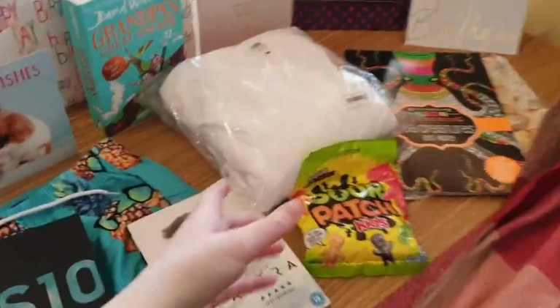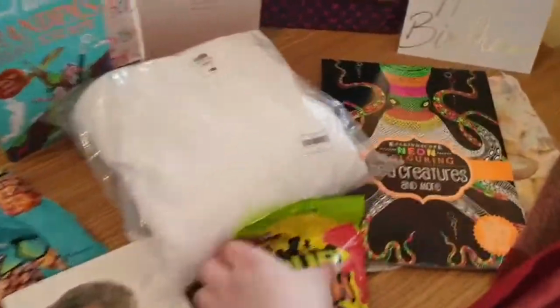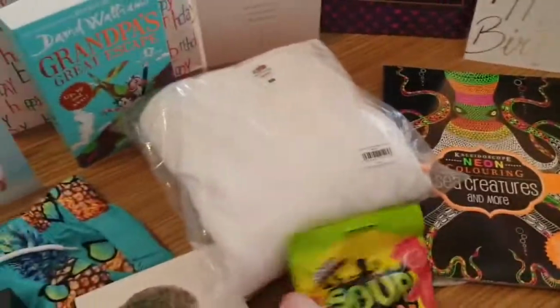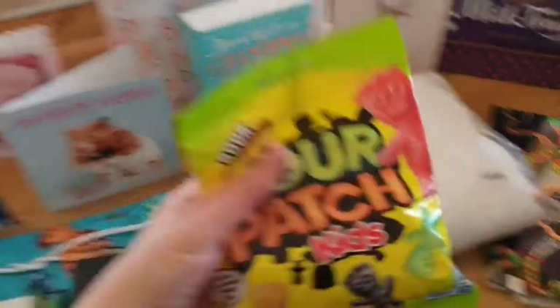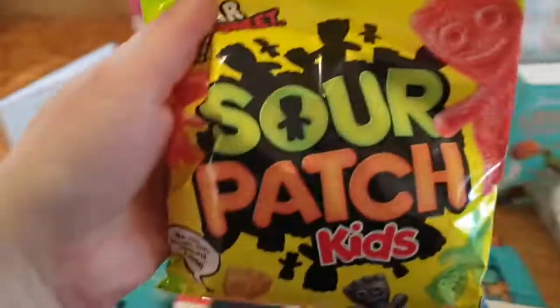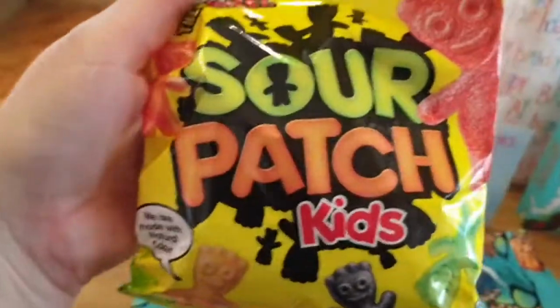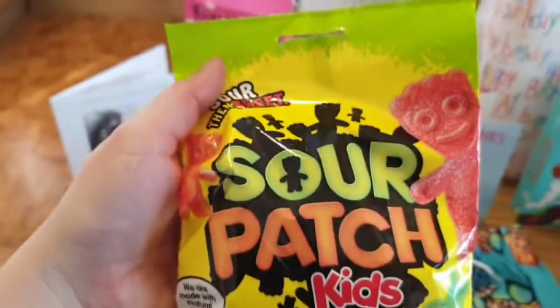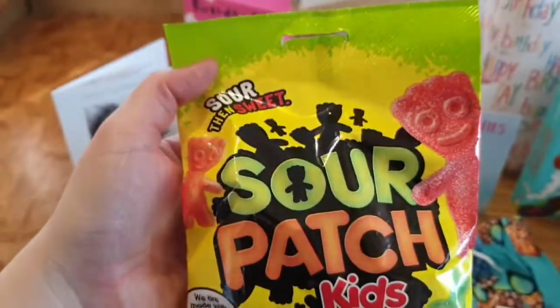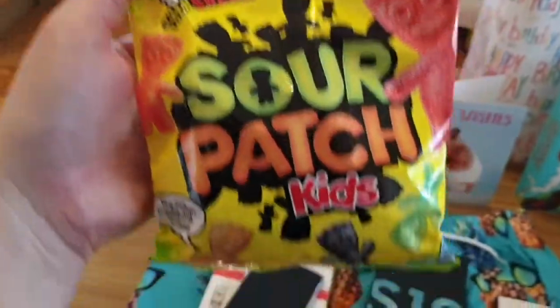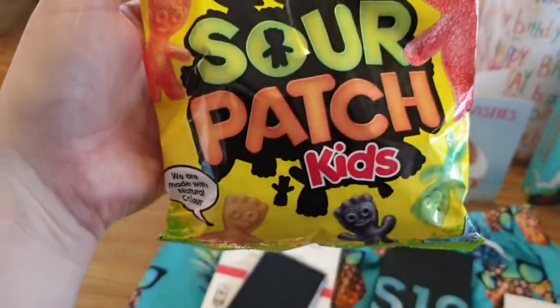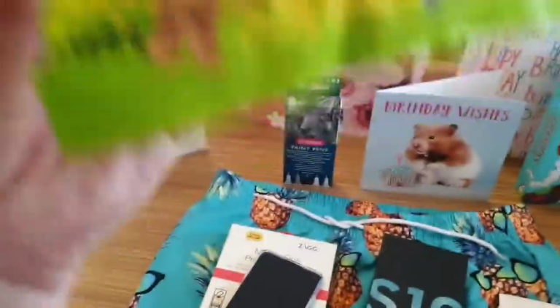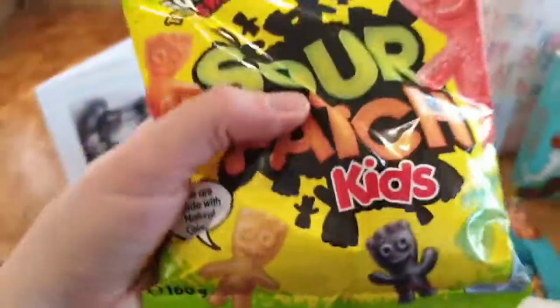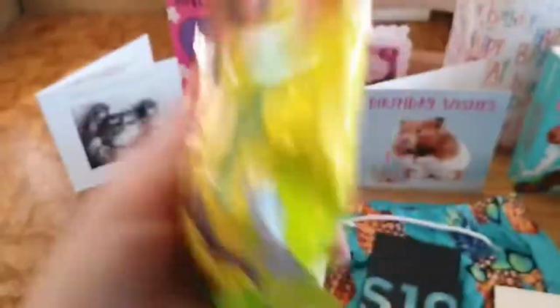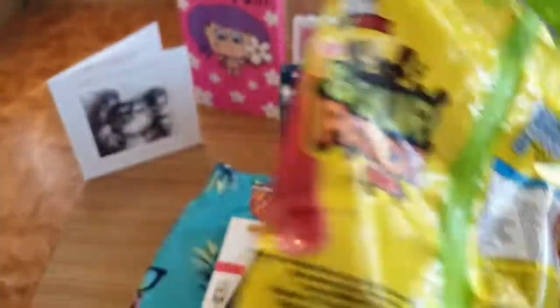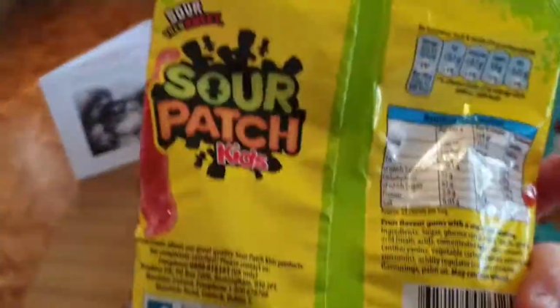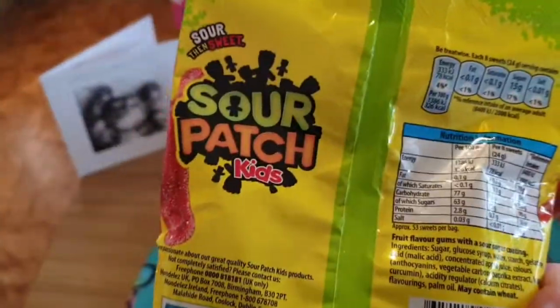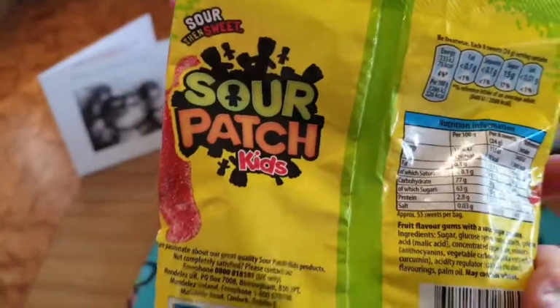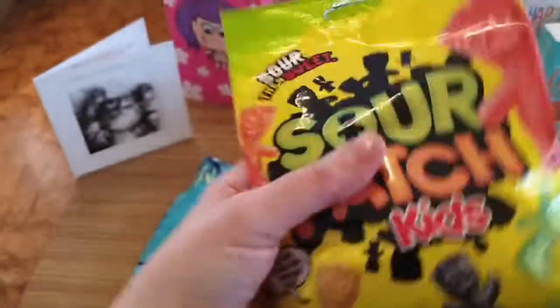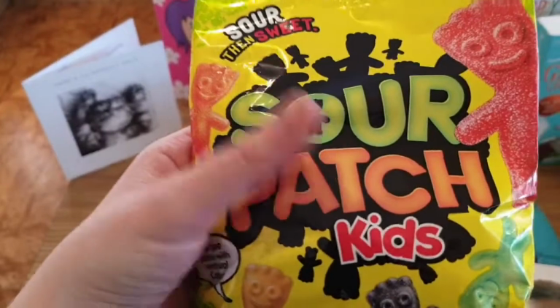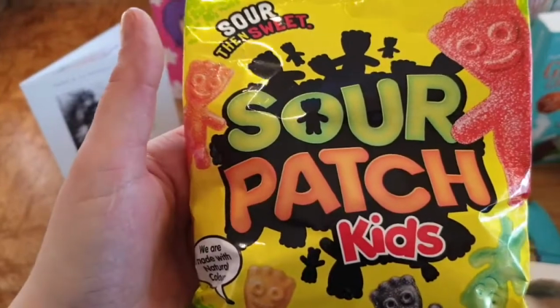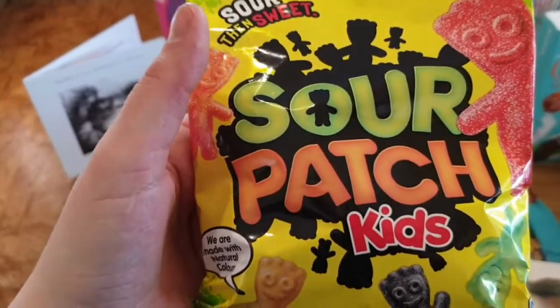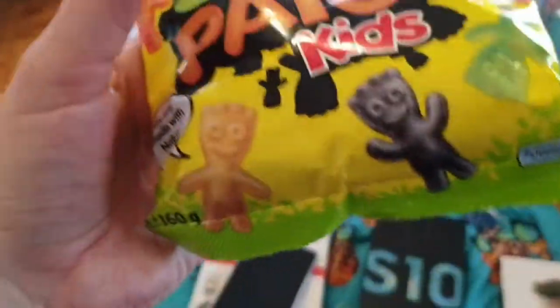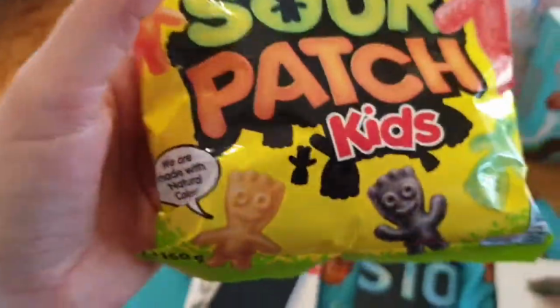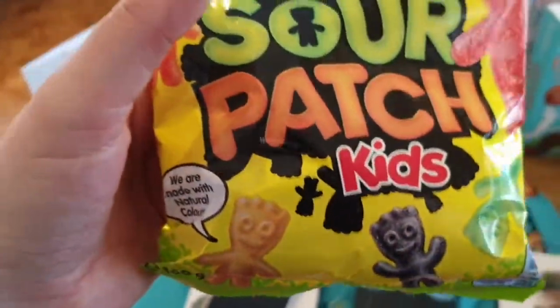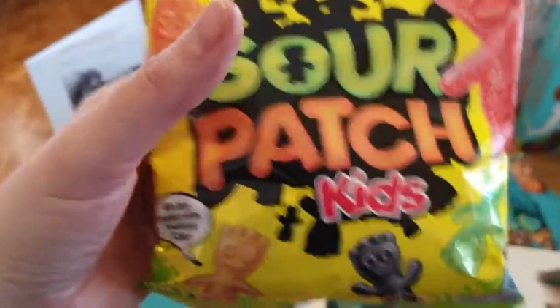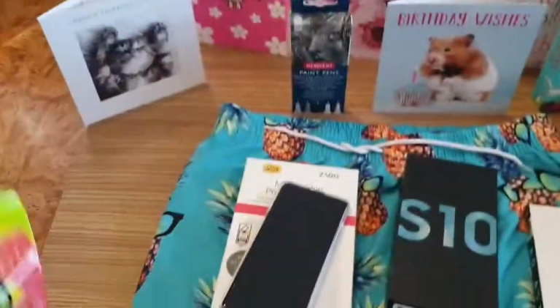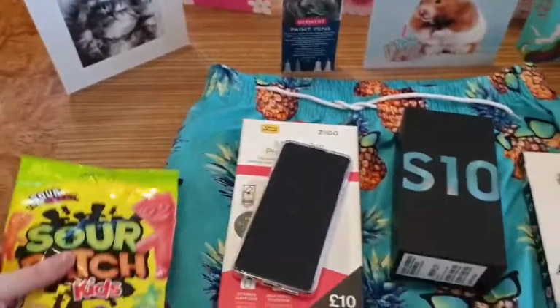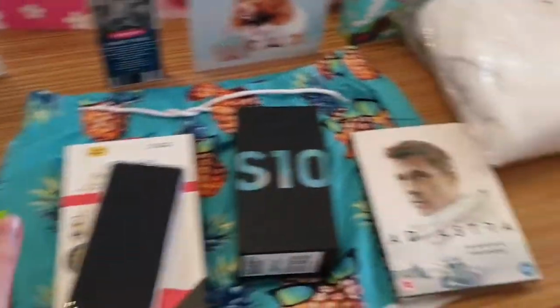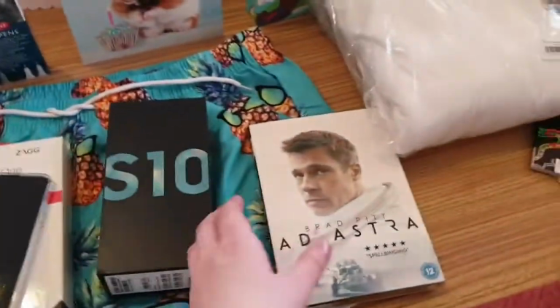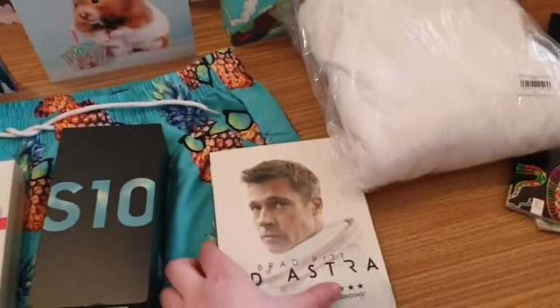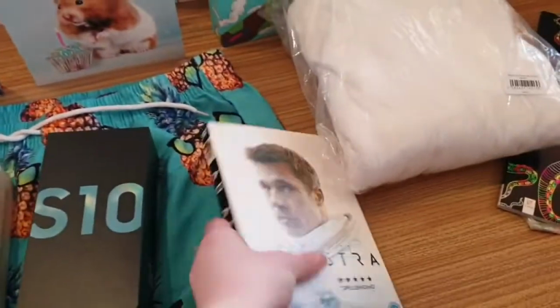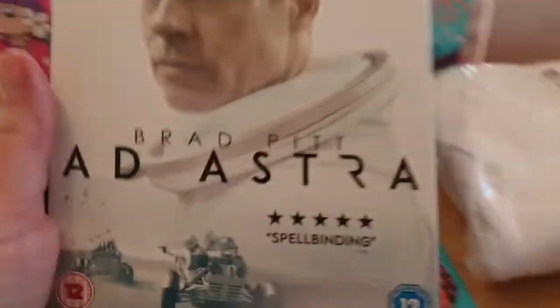I got some Sour Patch Kids — Maynard sweets. I love these guys! Only we can't get the blue ones in the UK, but hey, let's not cry about that.